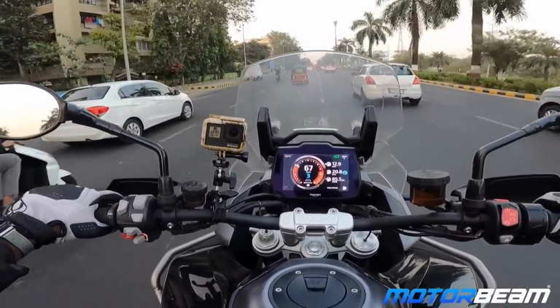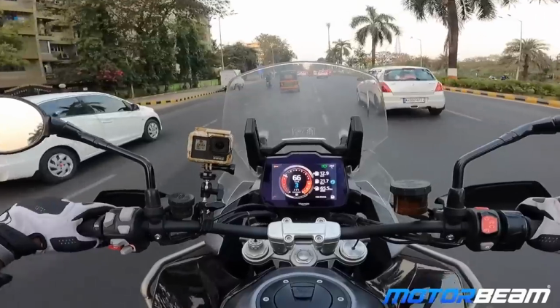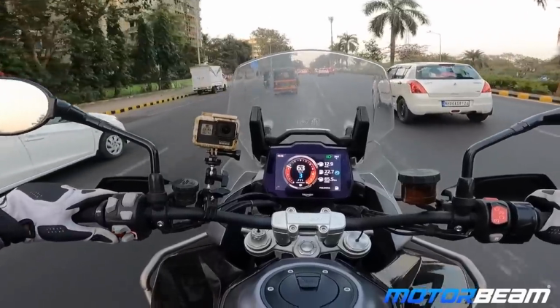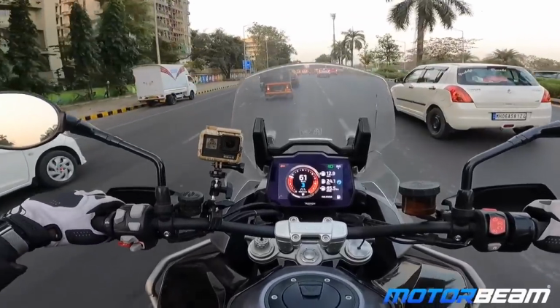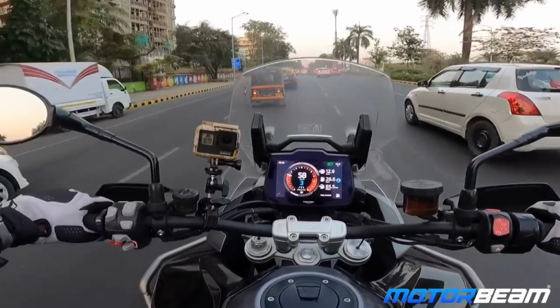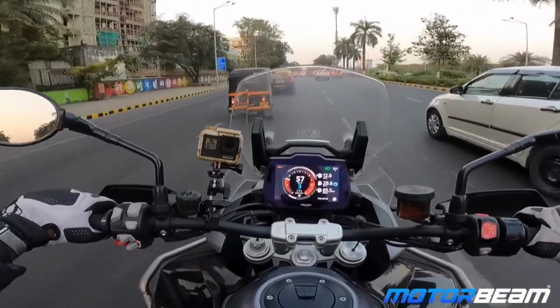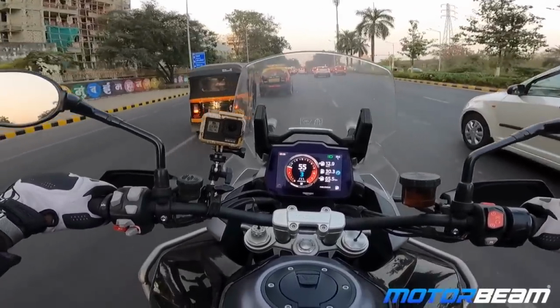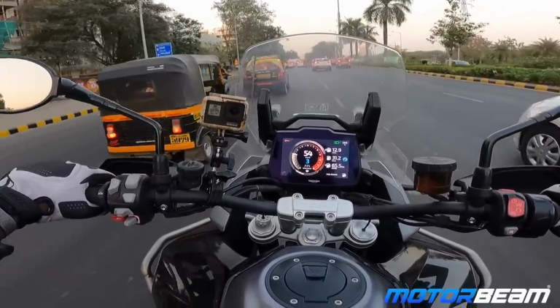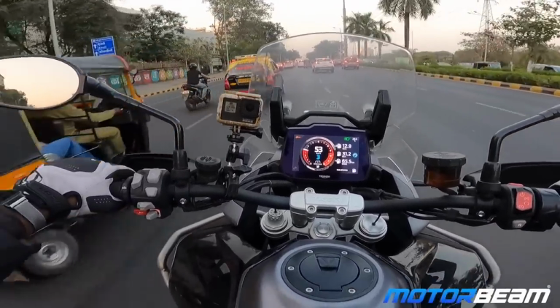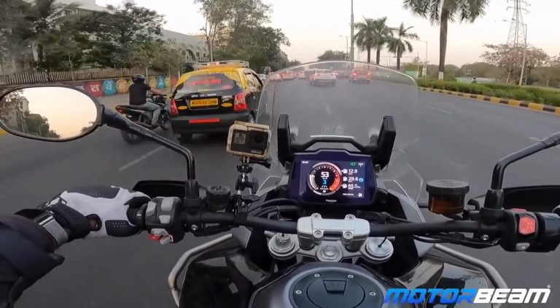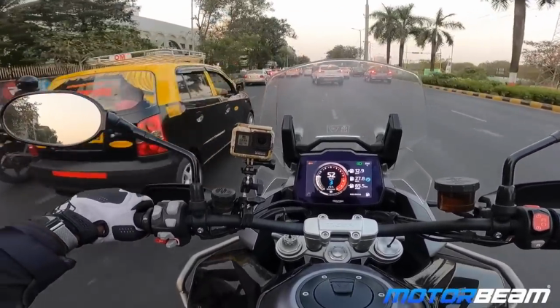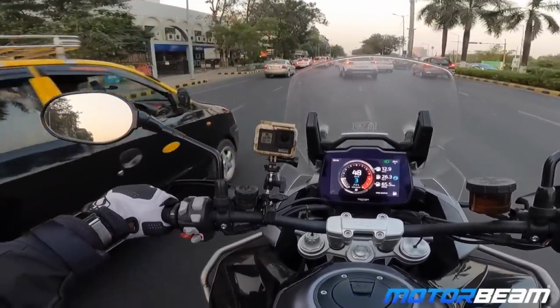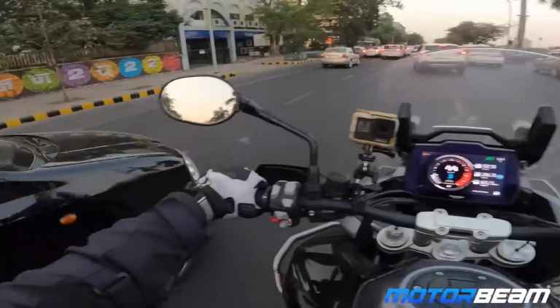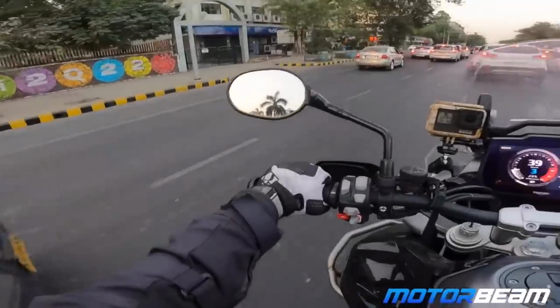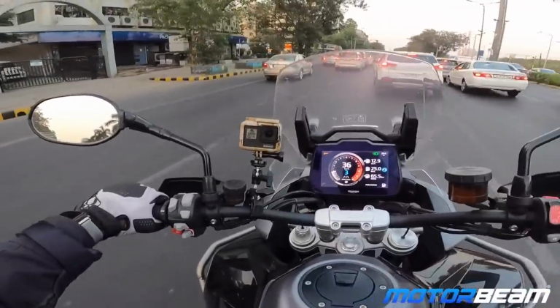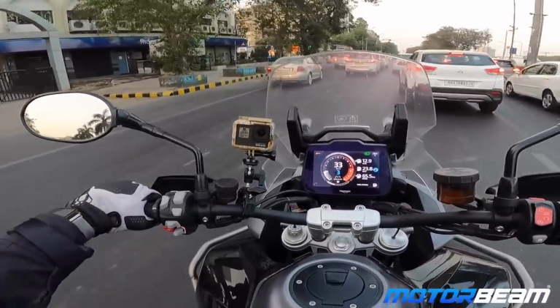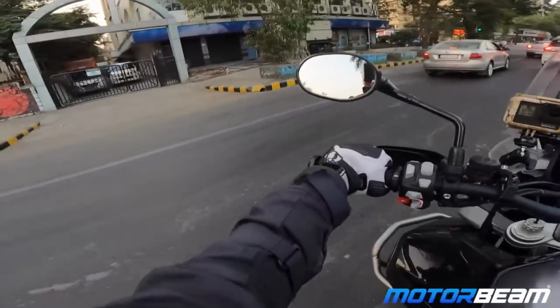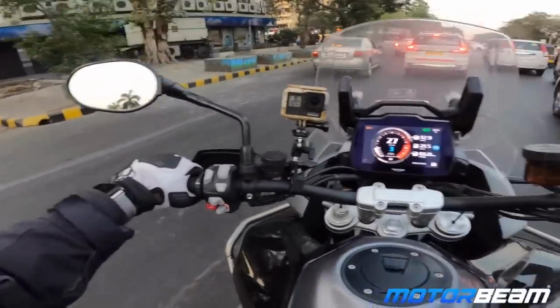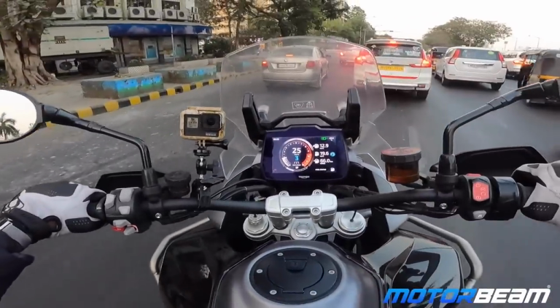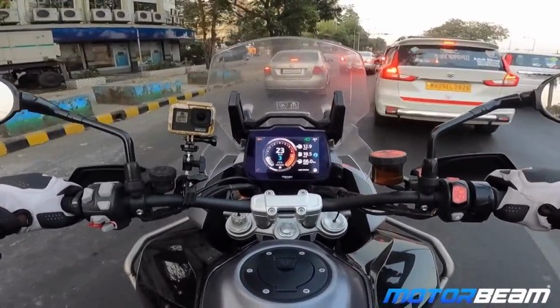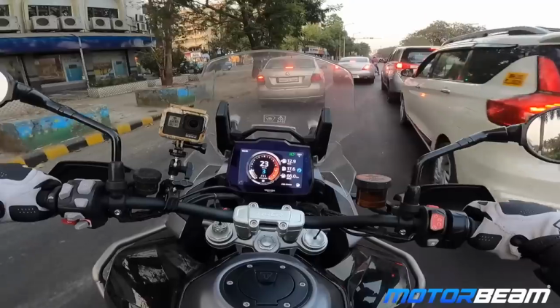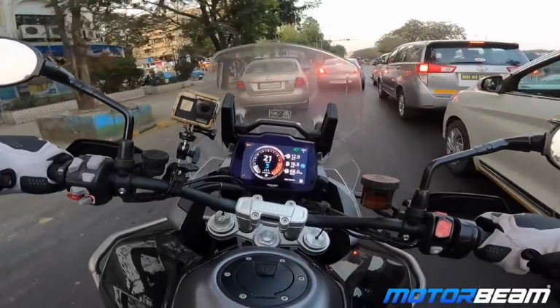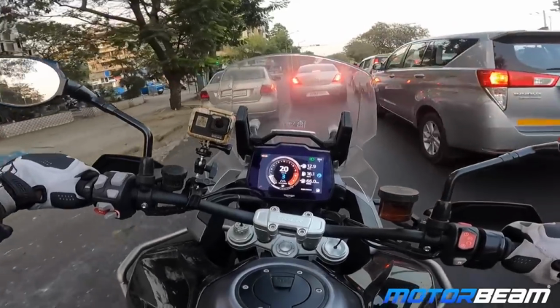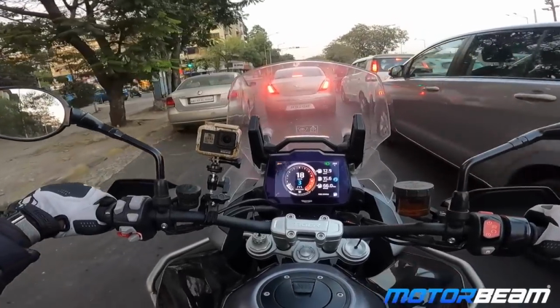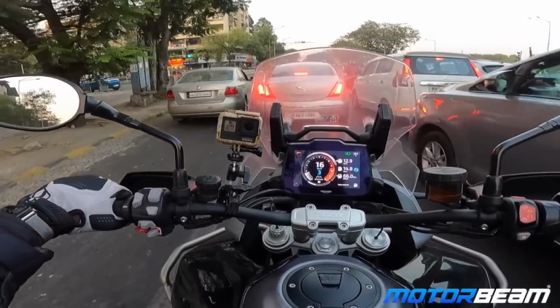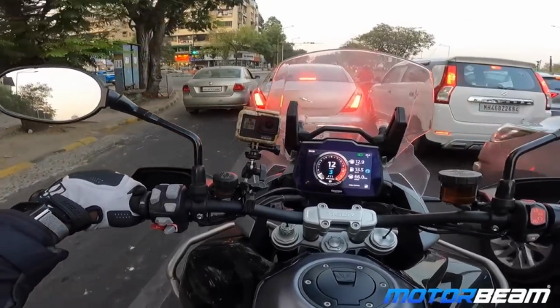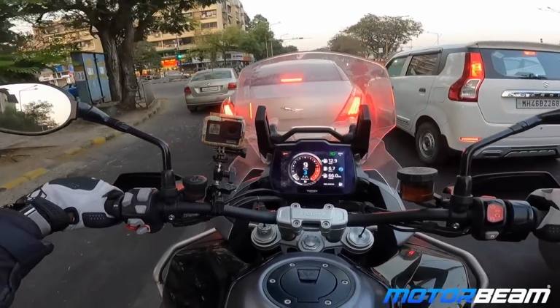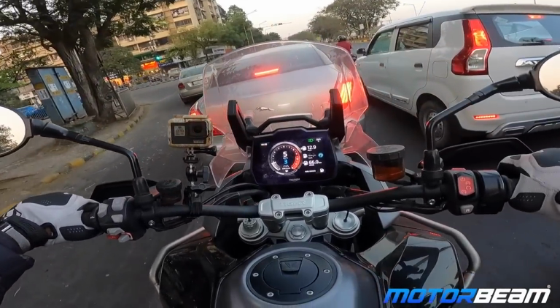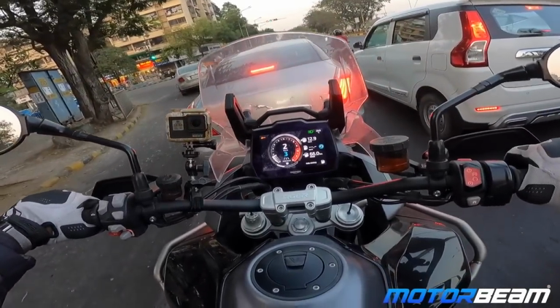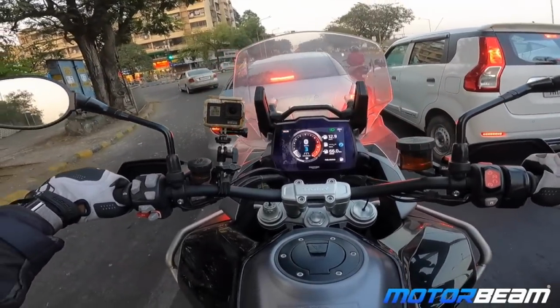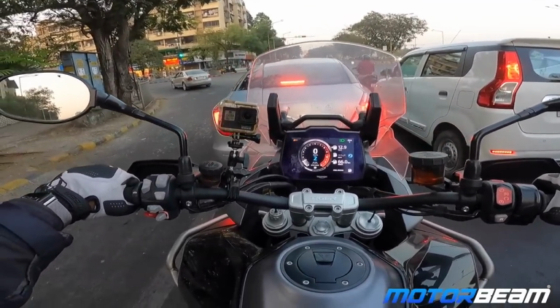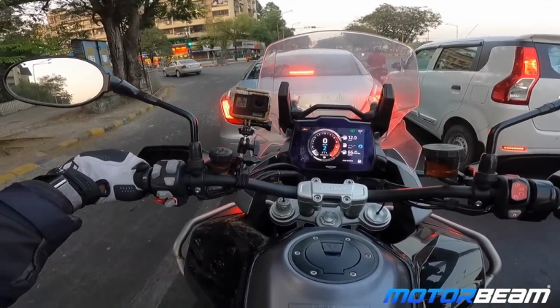Let's hear the horn — you'll hear it quite a lot in traffic. That was just one click of it. The left lane is empty so I'll park behind a Jaguar.